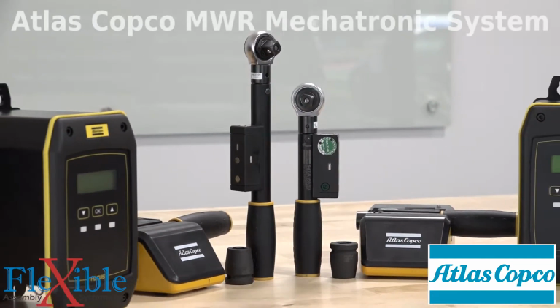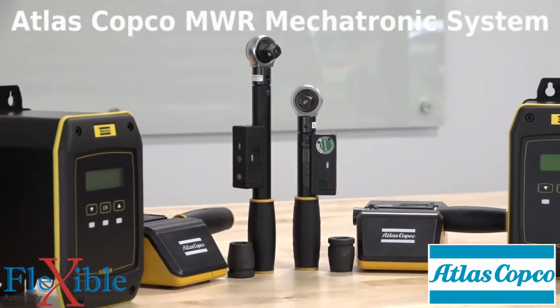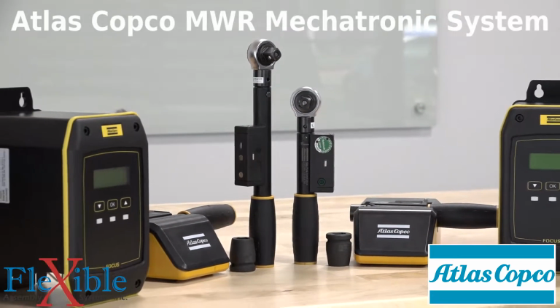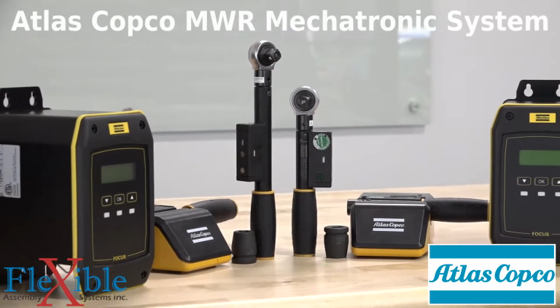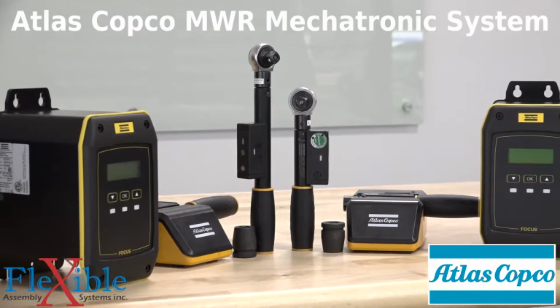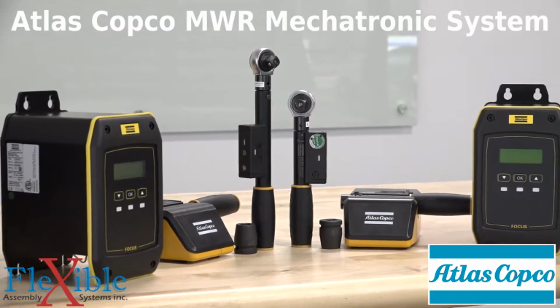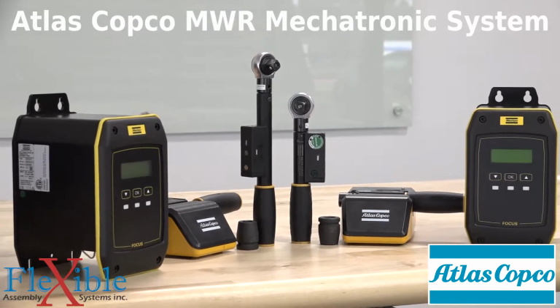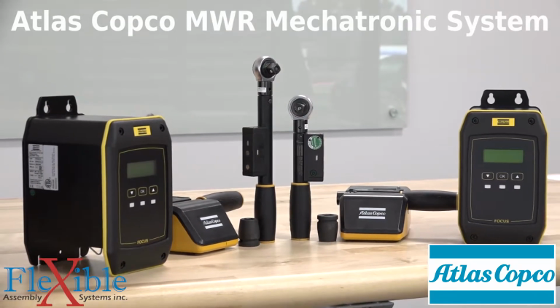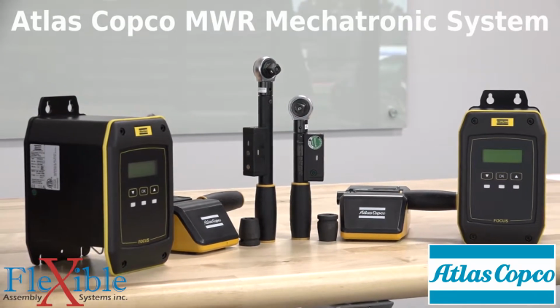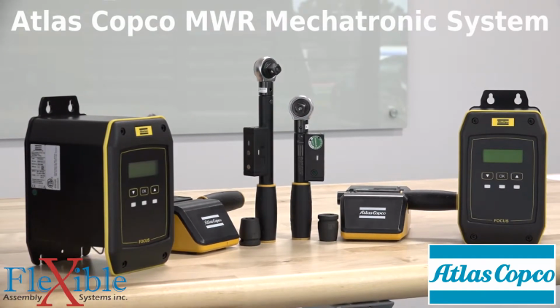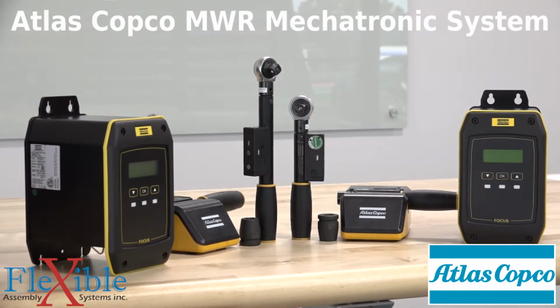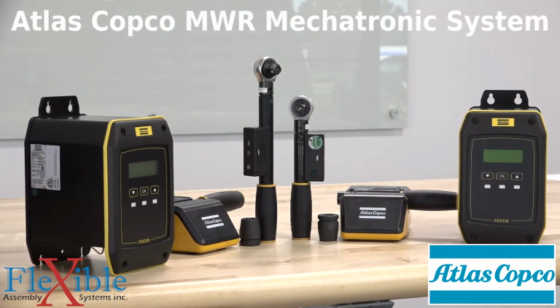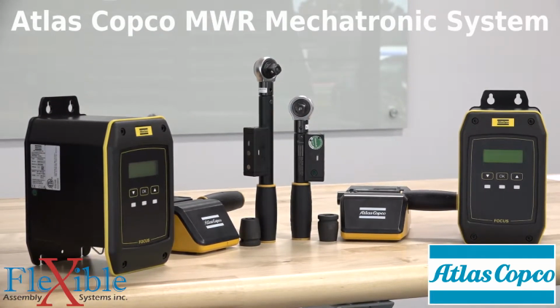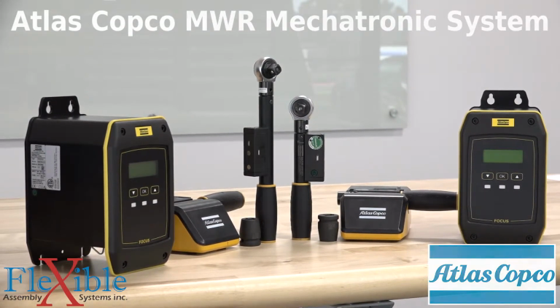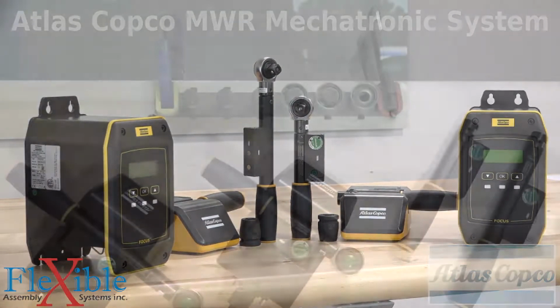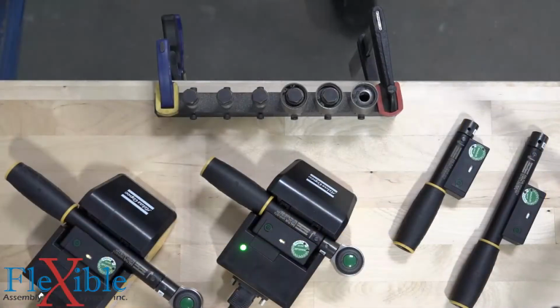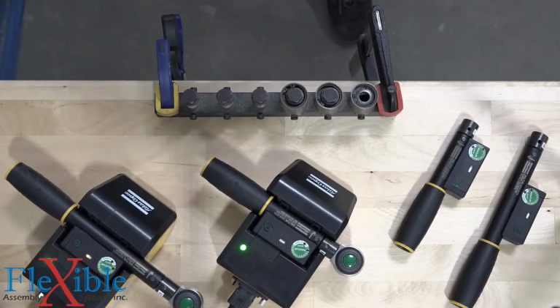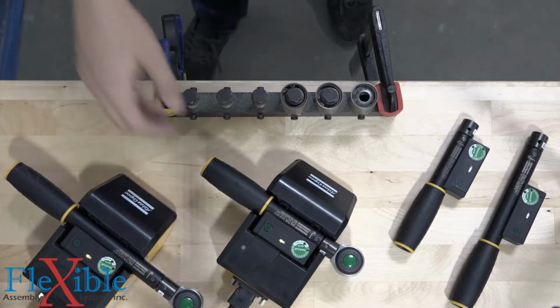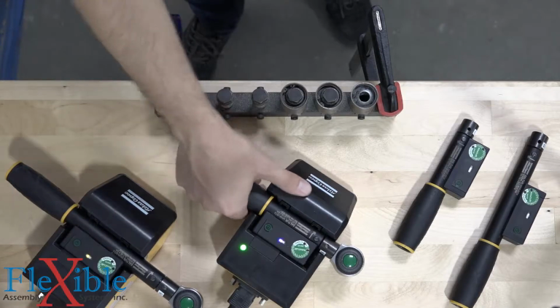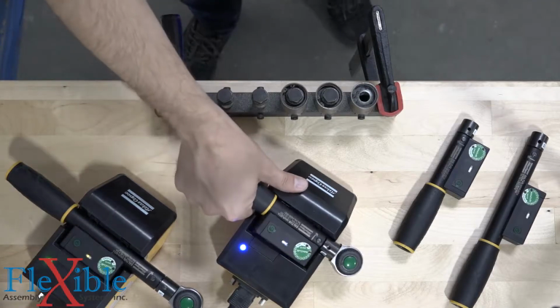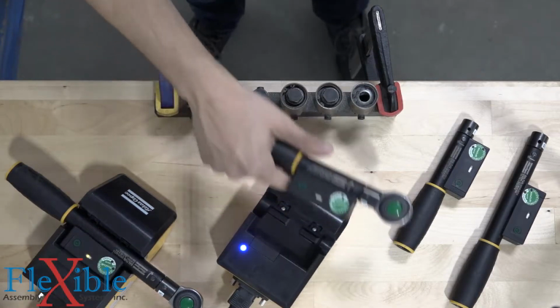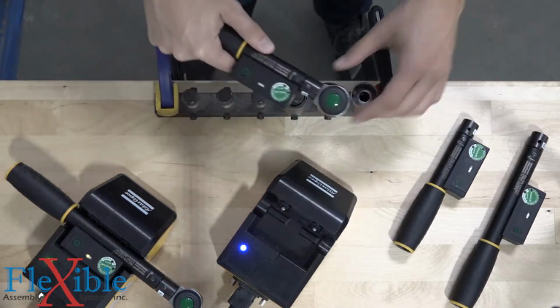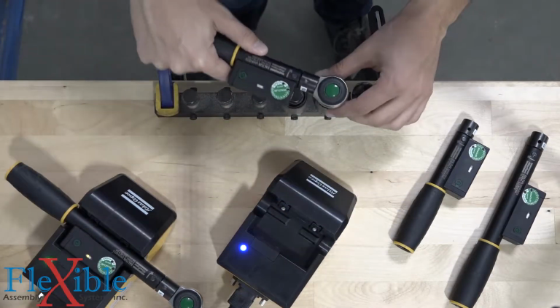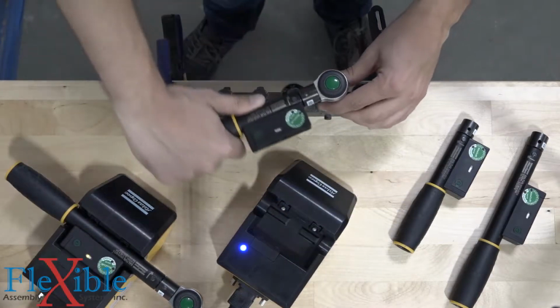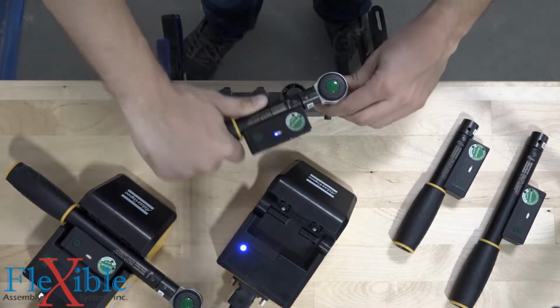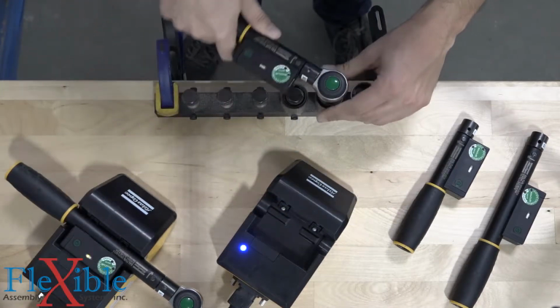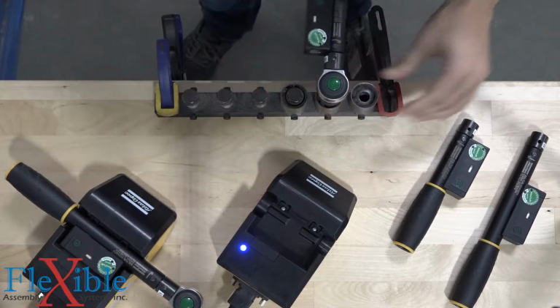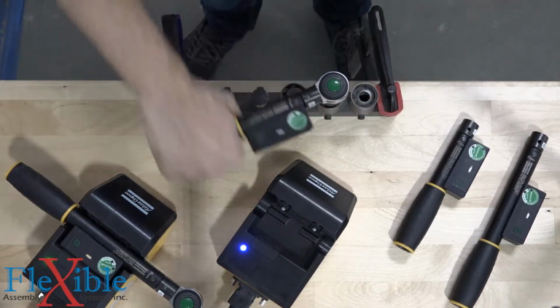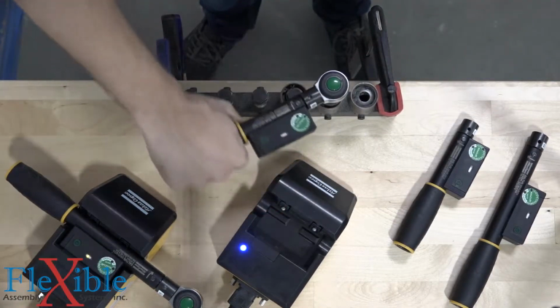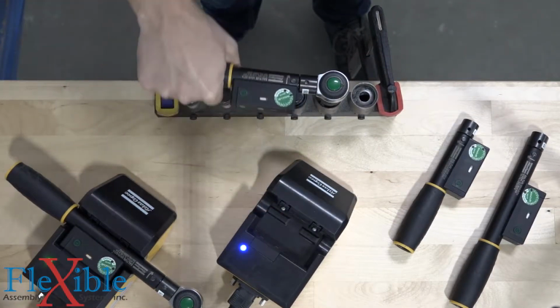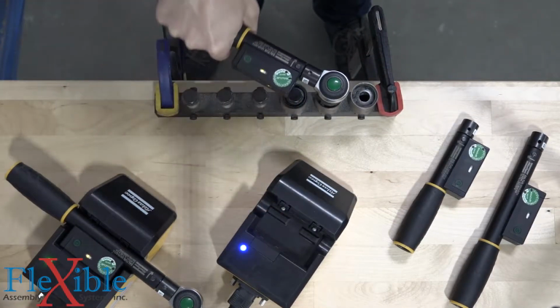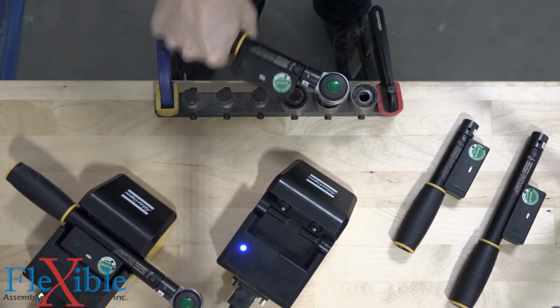That is where the MWR Mechatronic Wrench System from Atlas Copco steps in. These mechanical click wrenches feature a transducer, gyroscope, and a wireless transmitter, allowing them to report torque and angle.